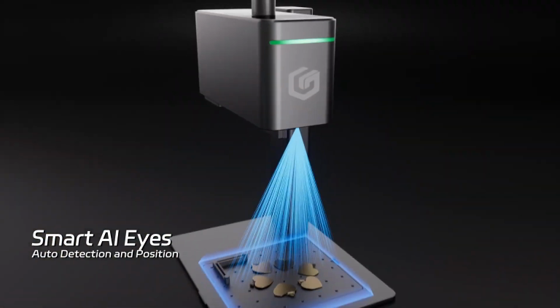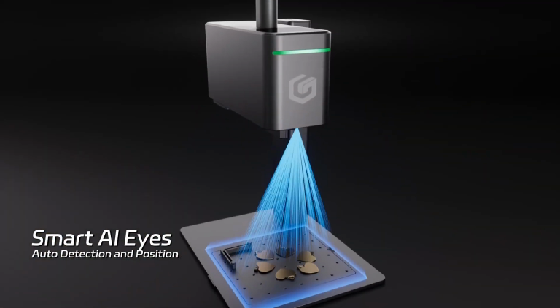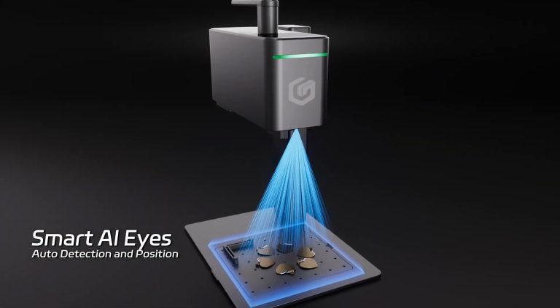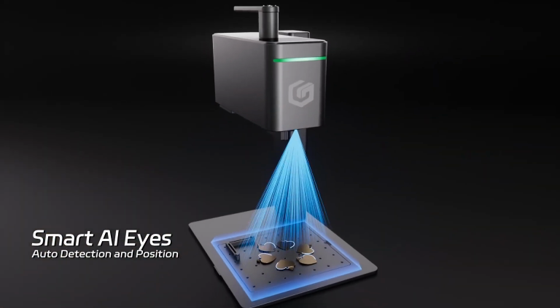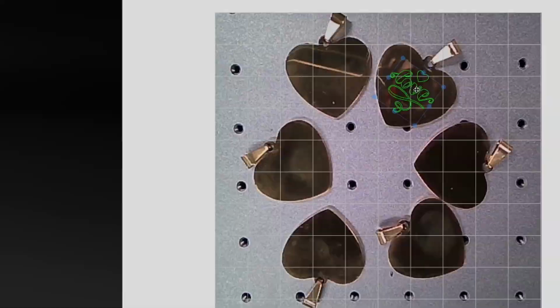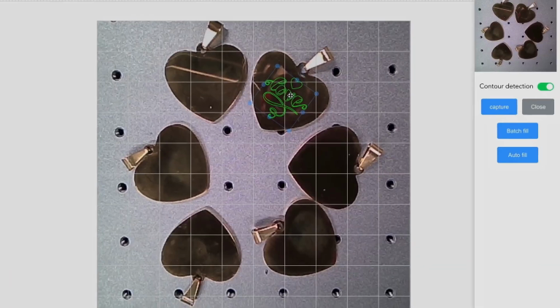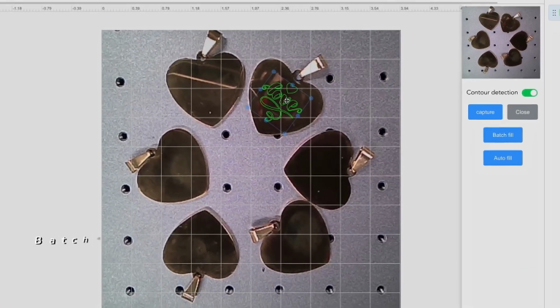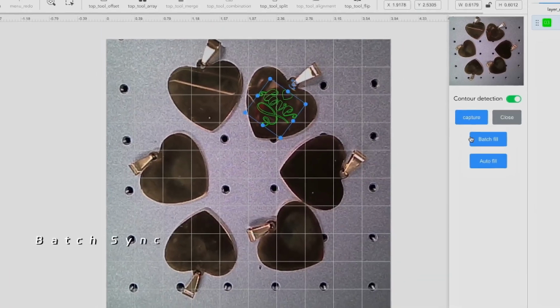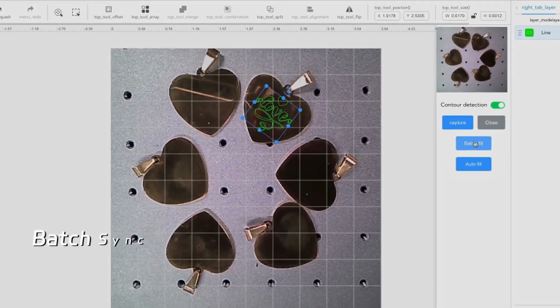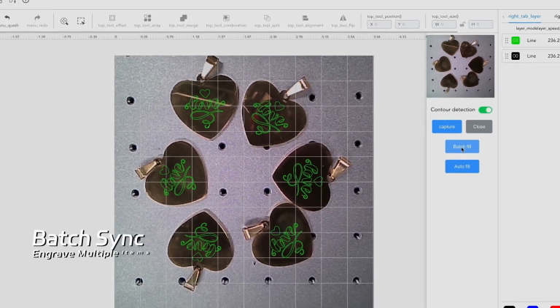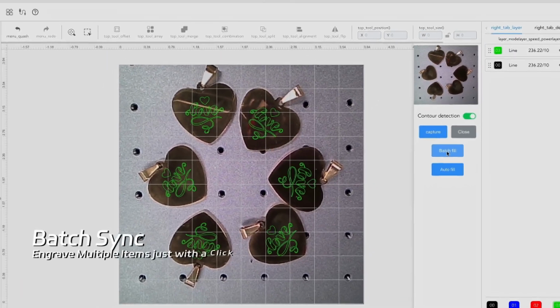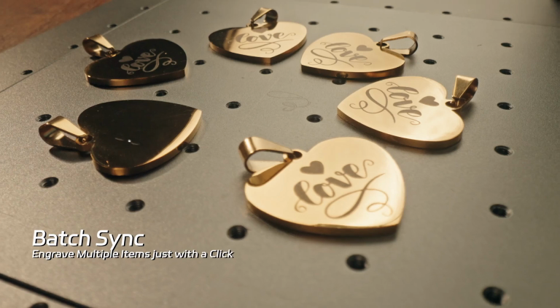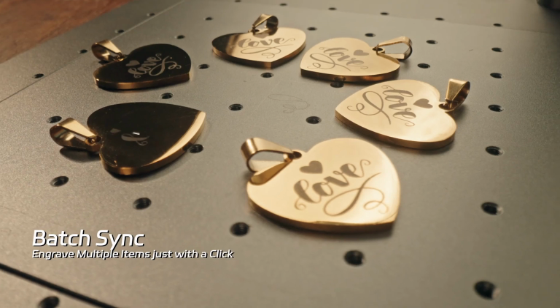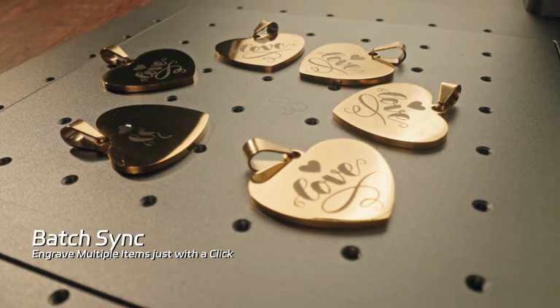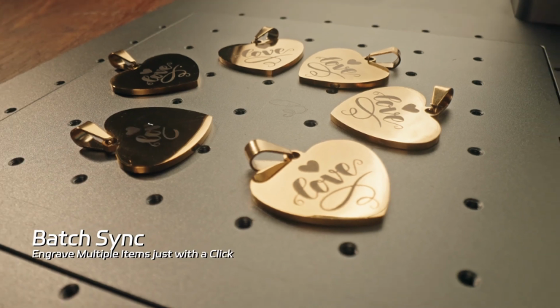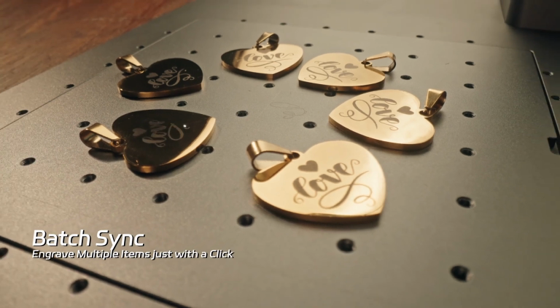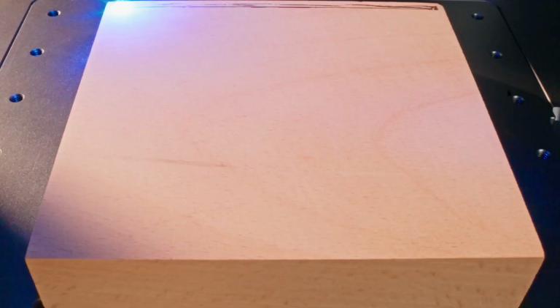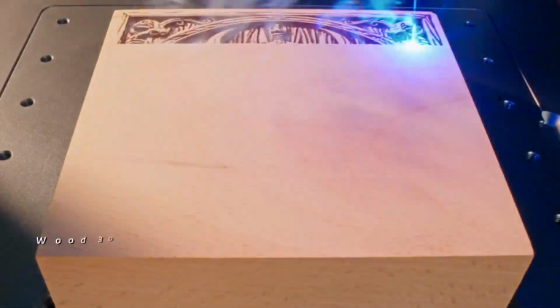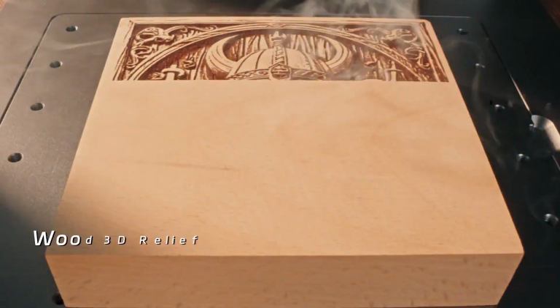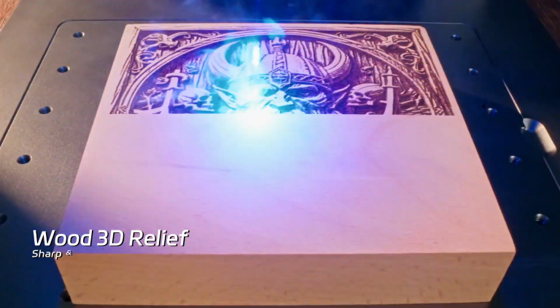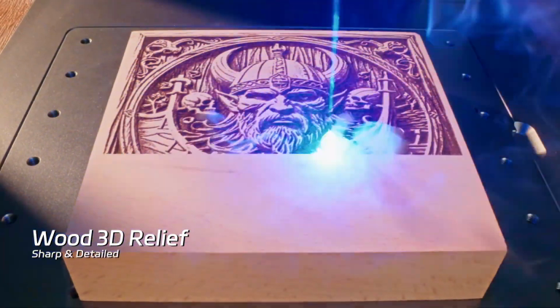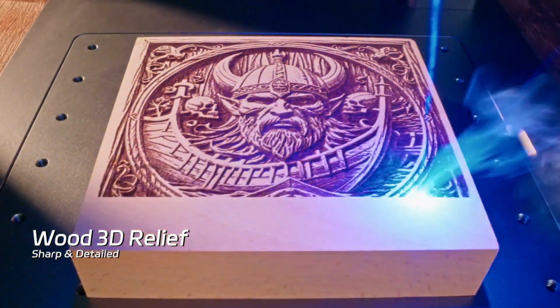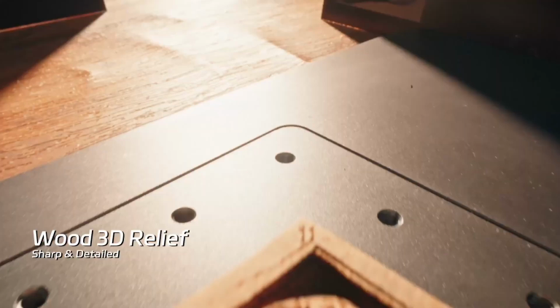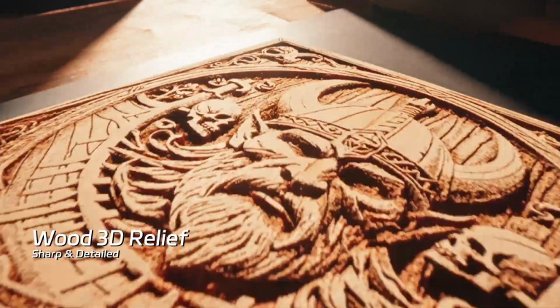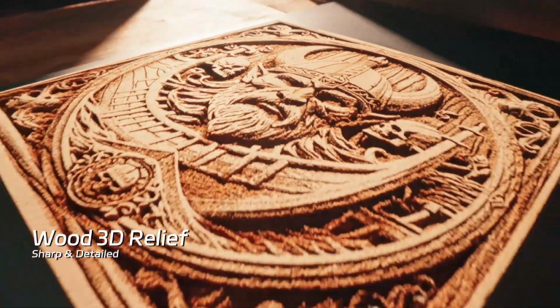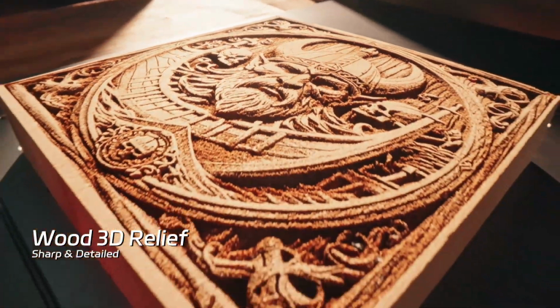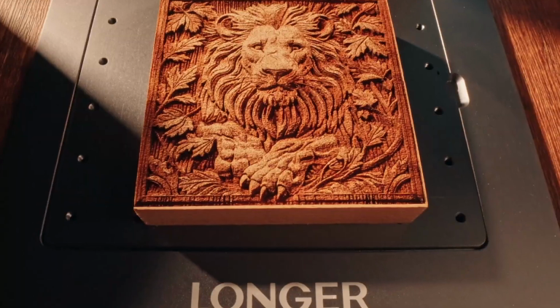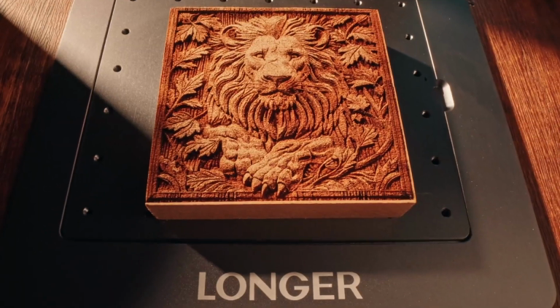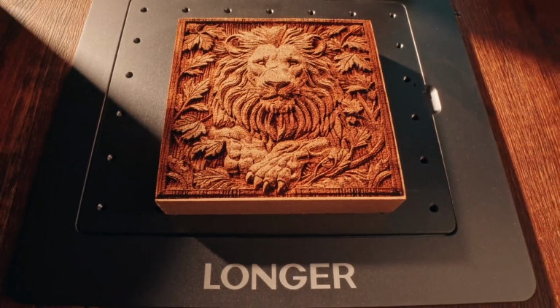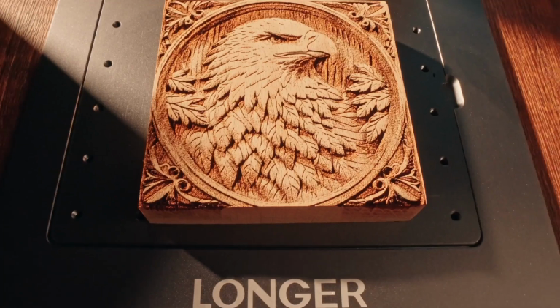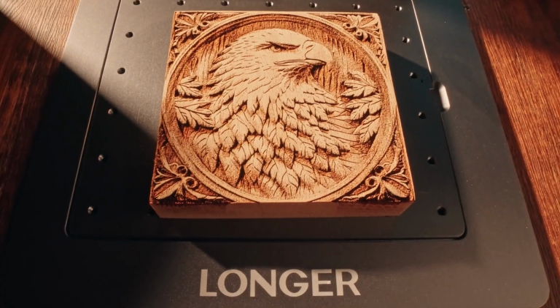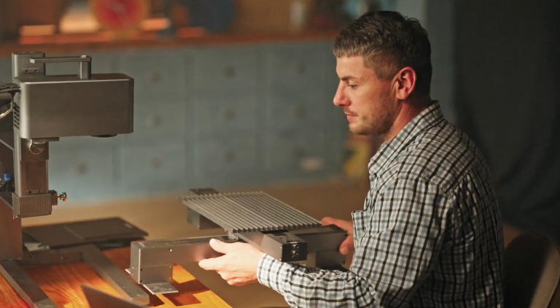Focus is a breeze, patterns automatically filled with perfect ease. Turning simple wood into a stunning 3D relief, every detail is etched to perfection.